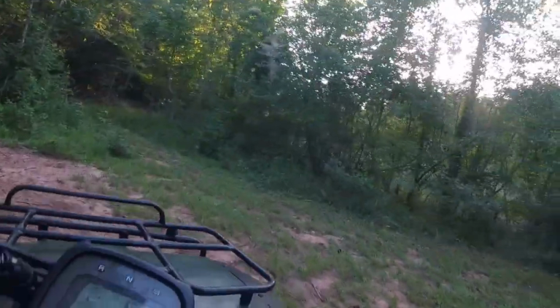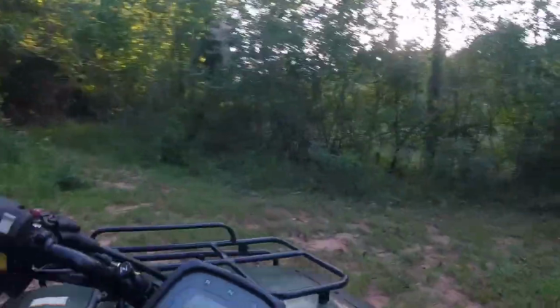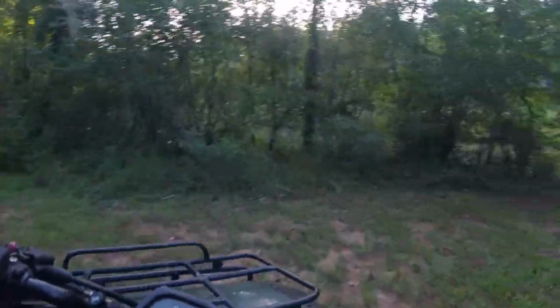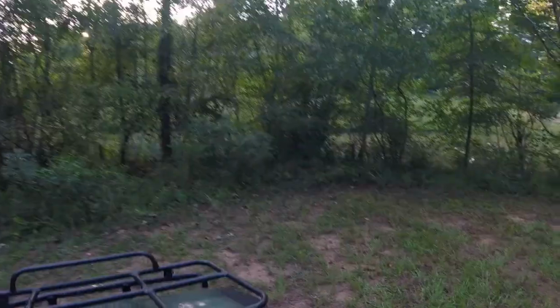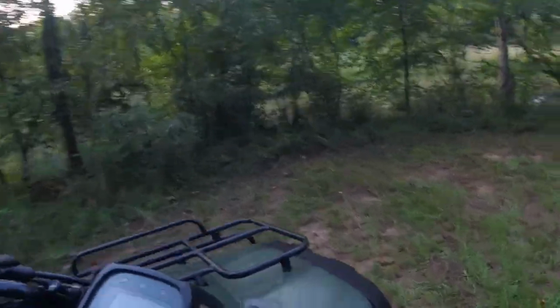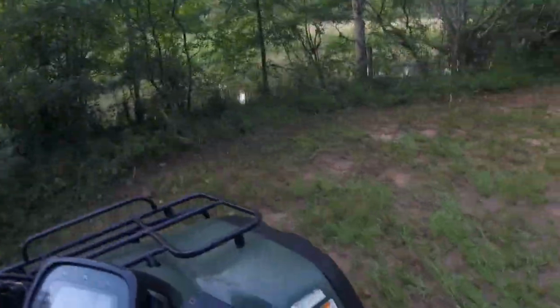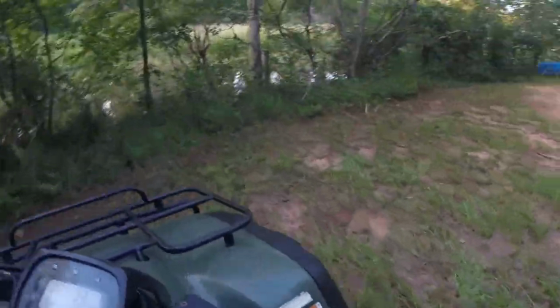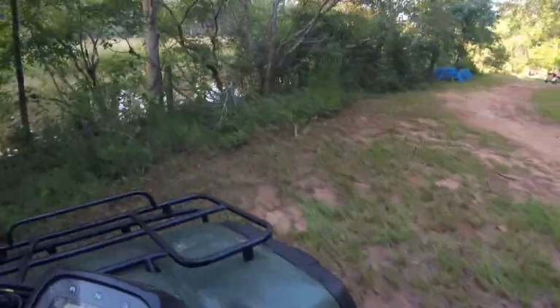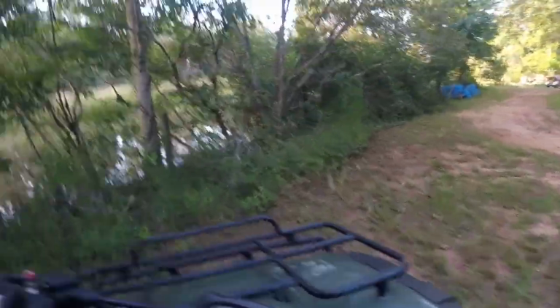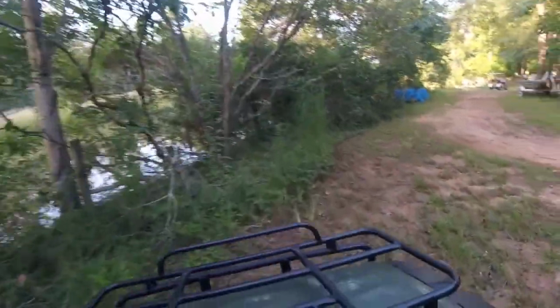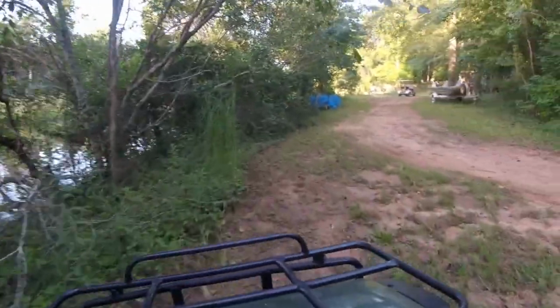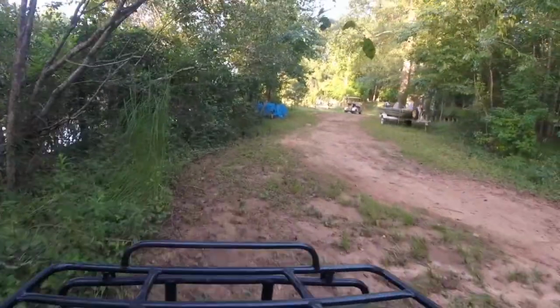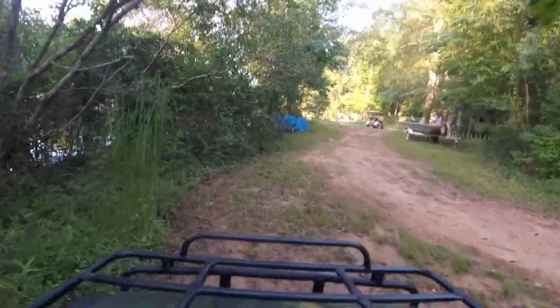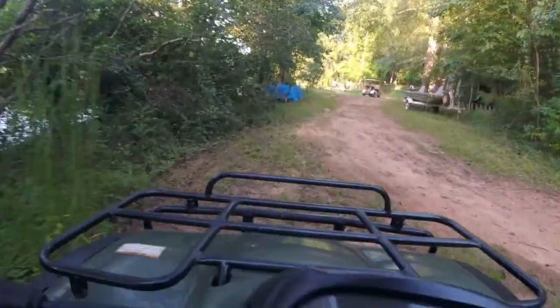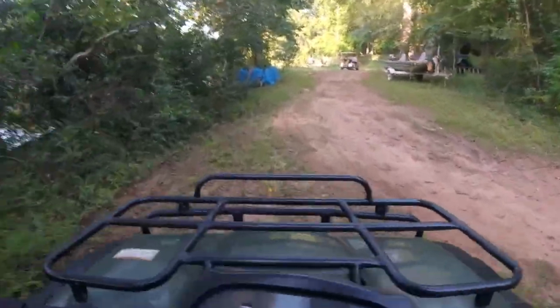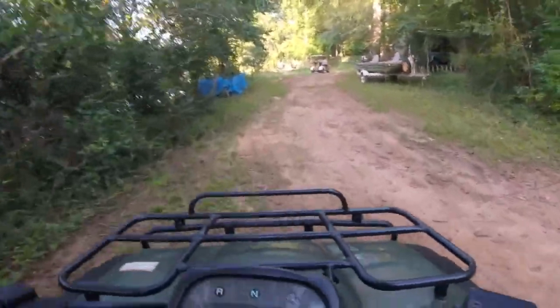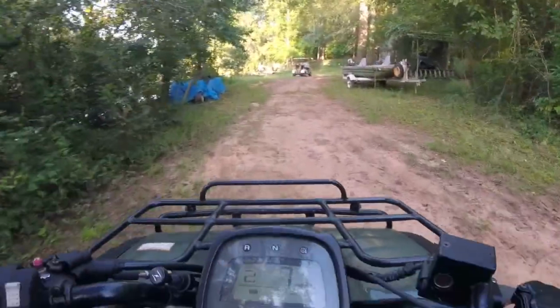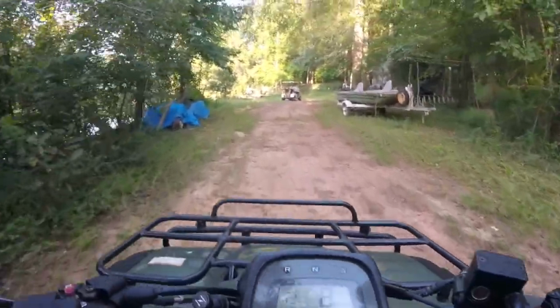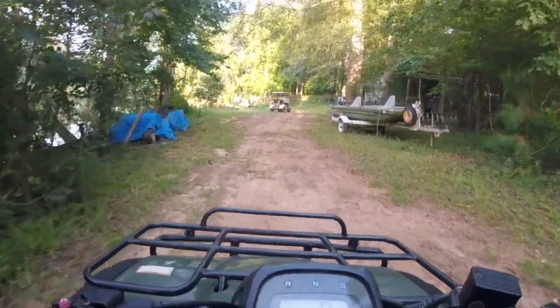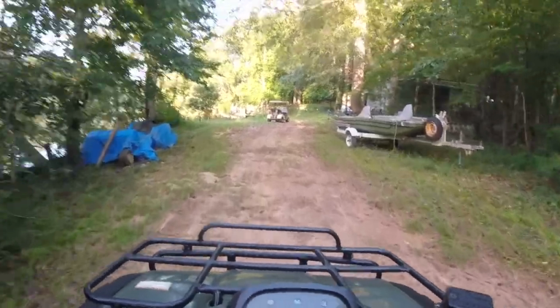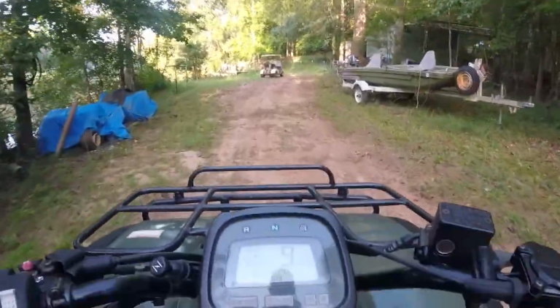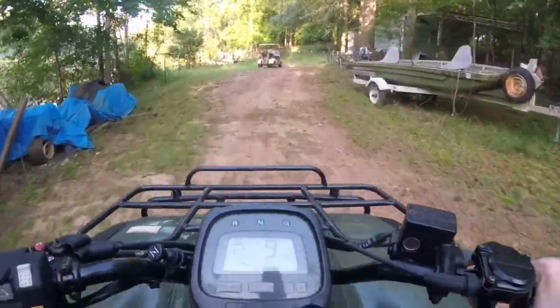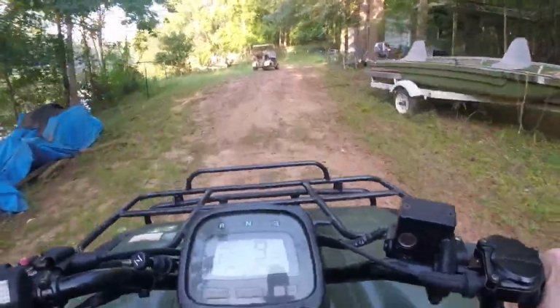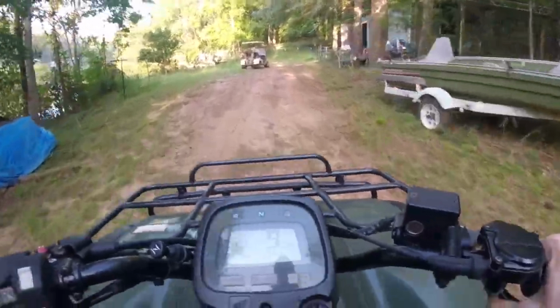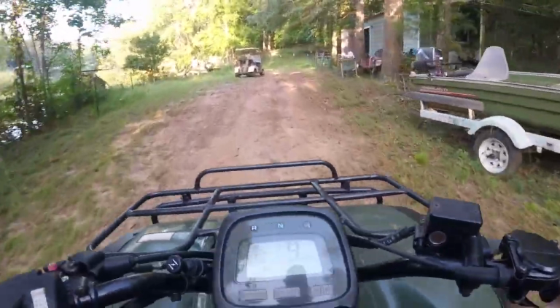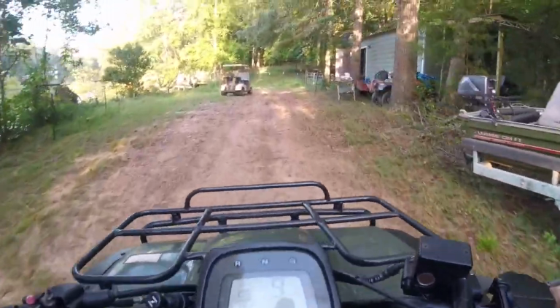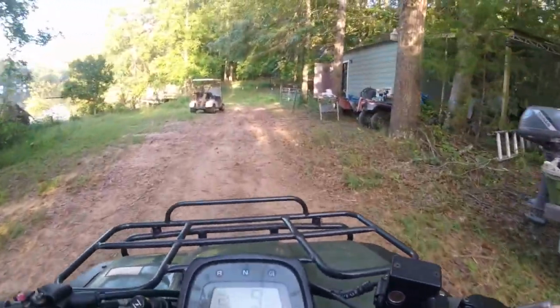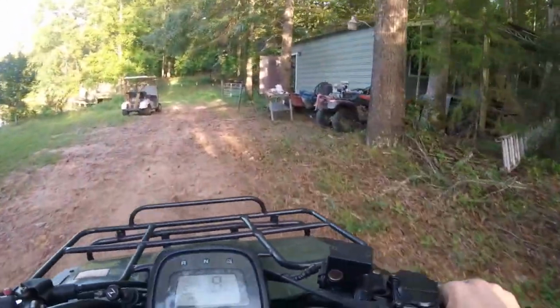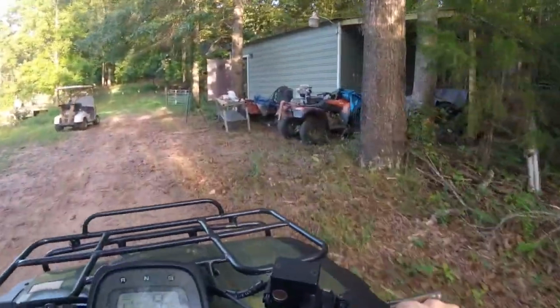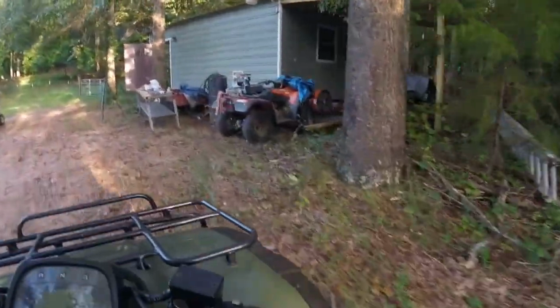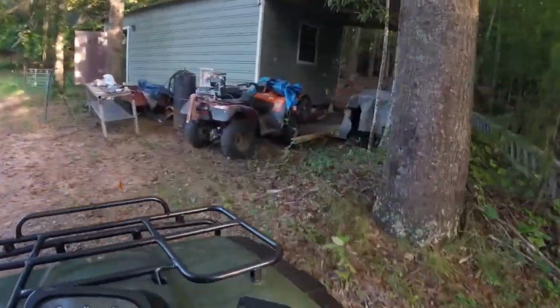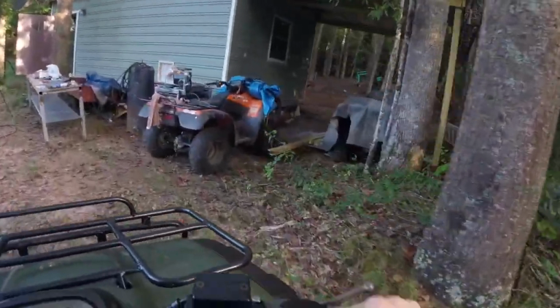I love these old Ranchers. I've had quite a few of them and they're just really good machines. Let's take a look at this other one I got over here.